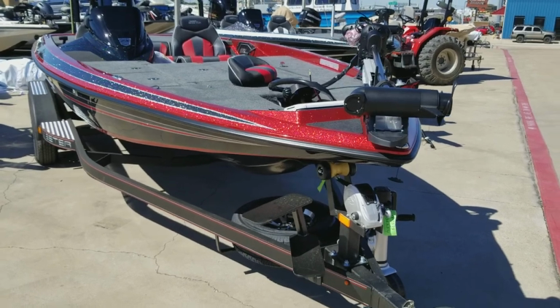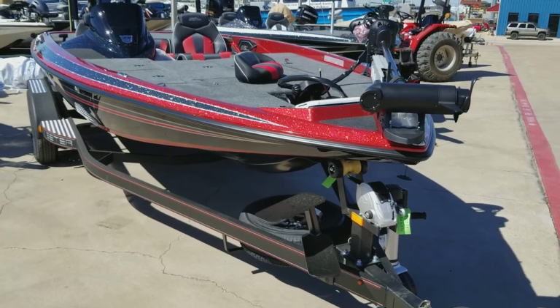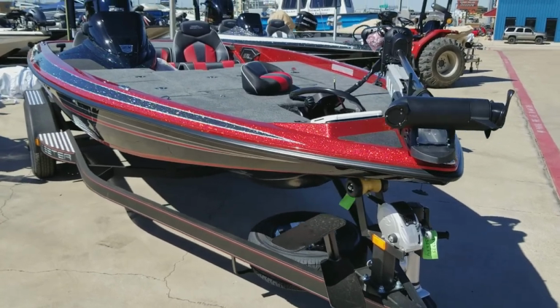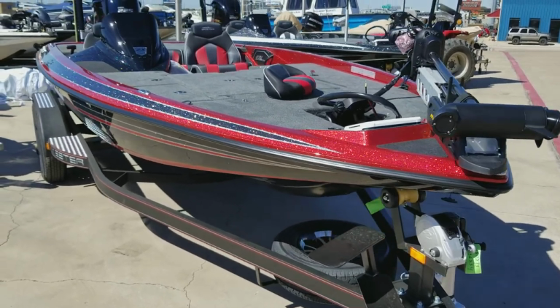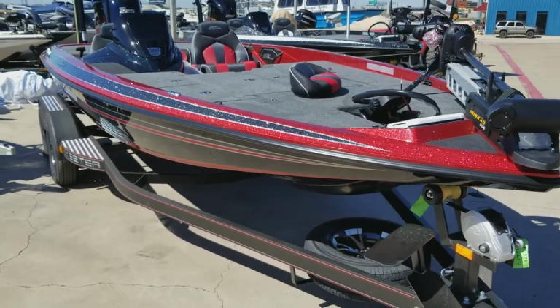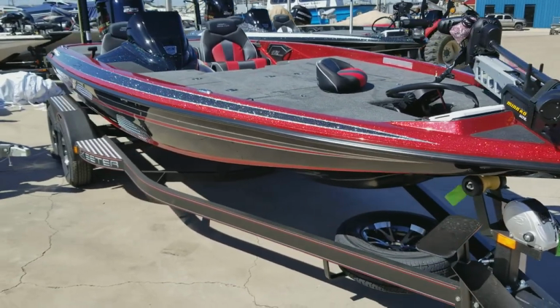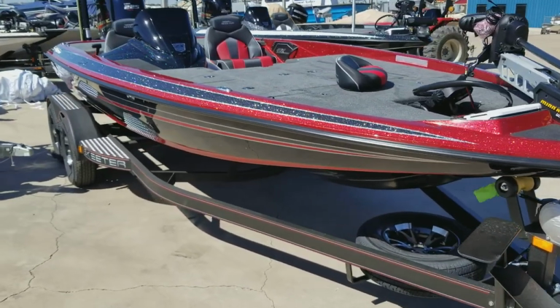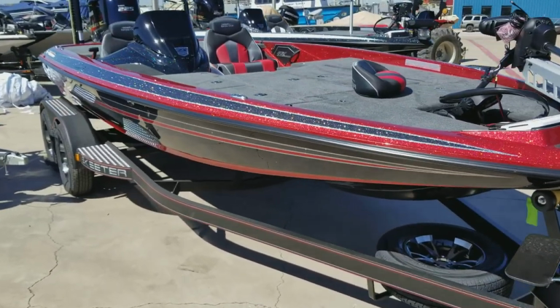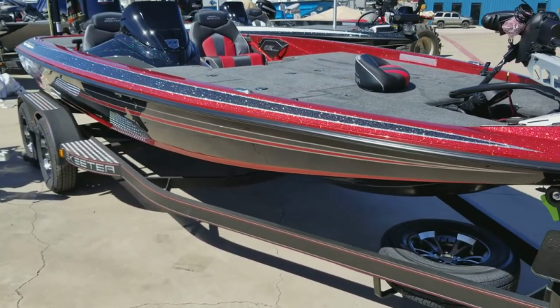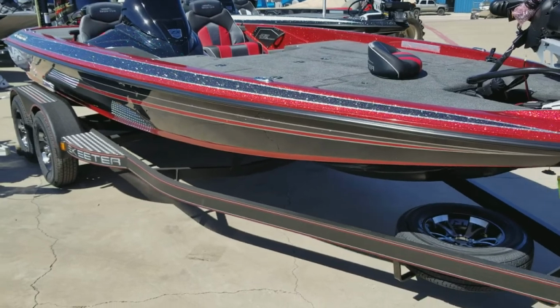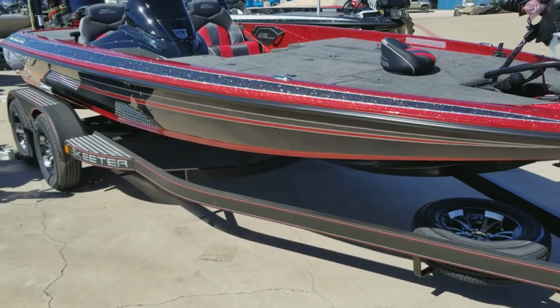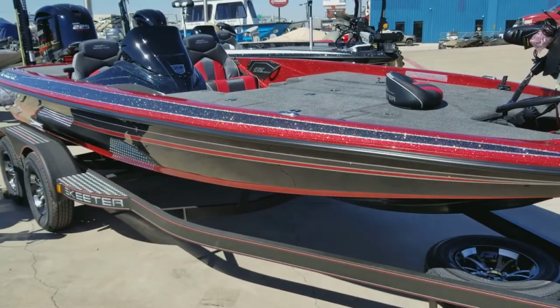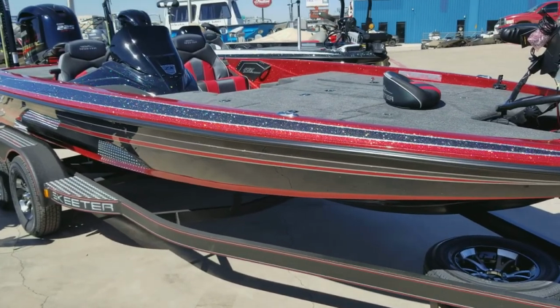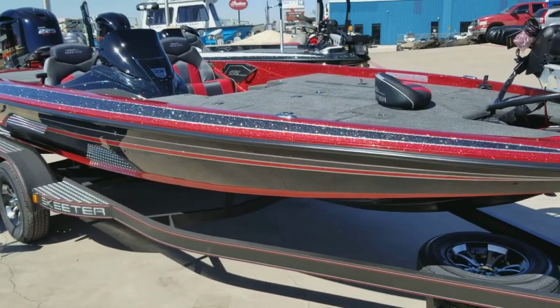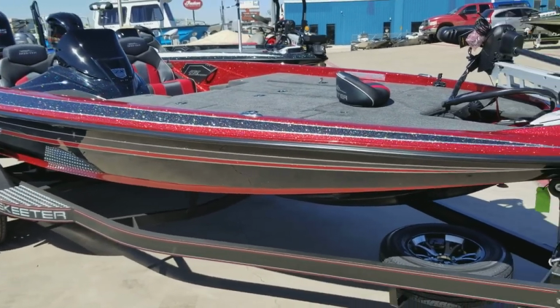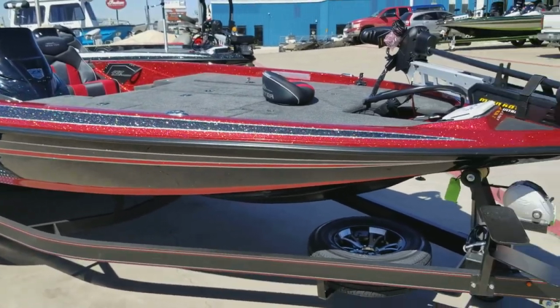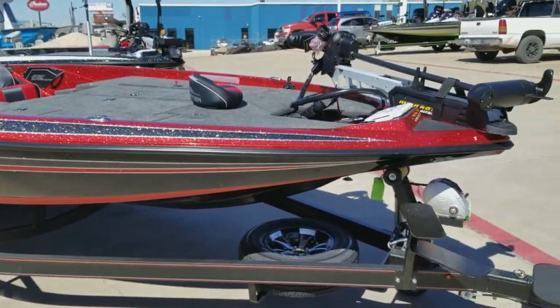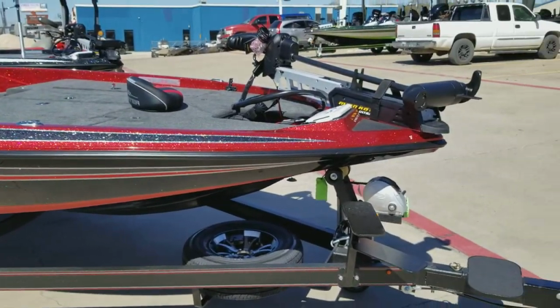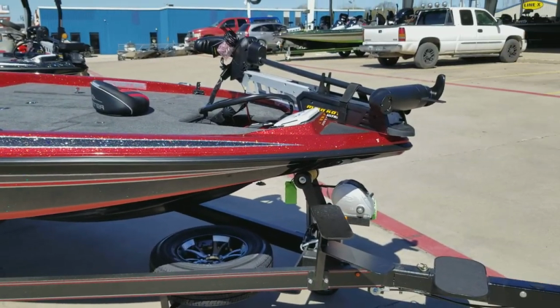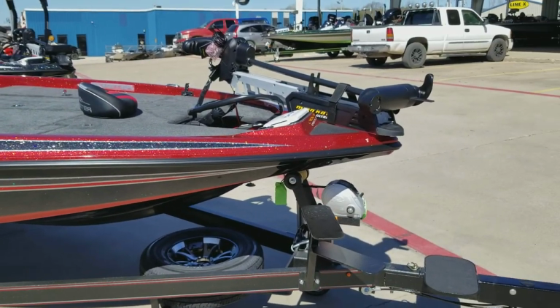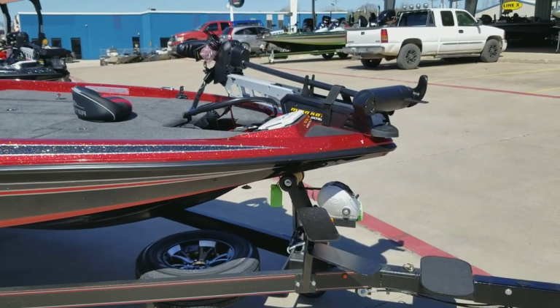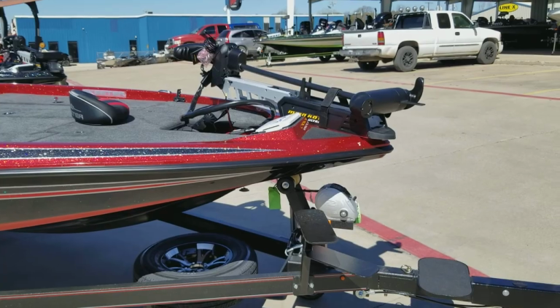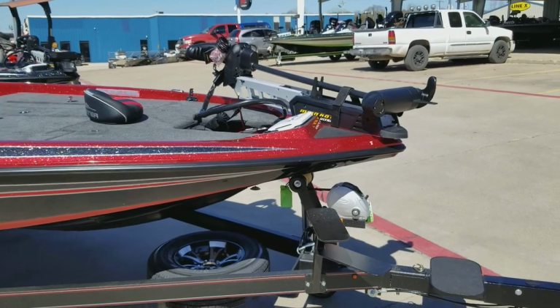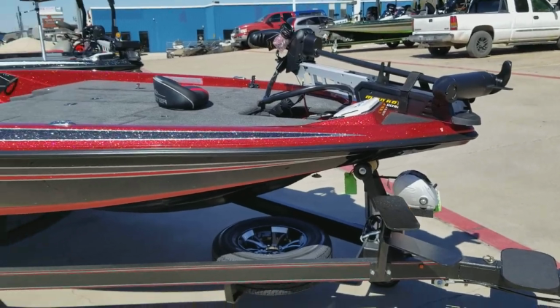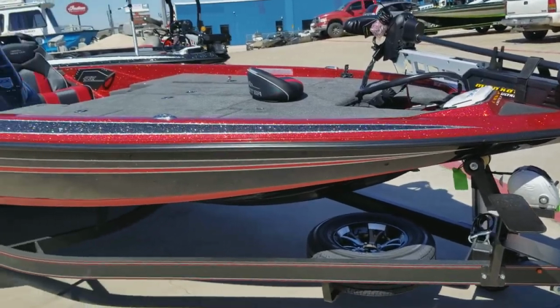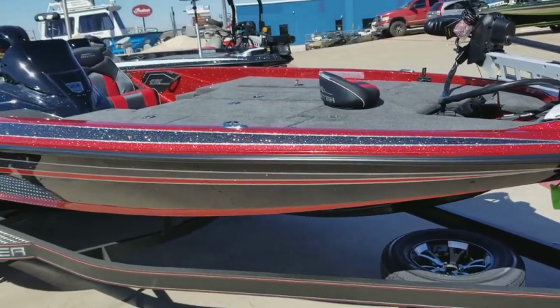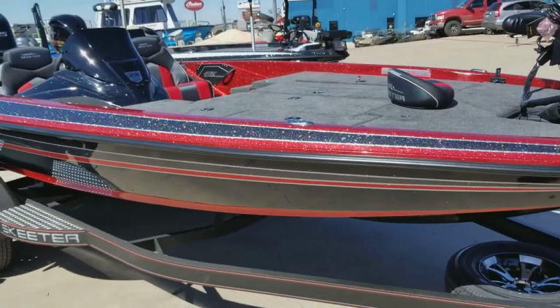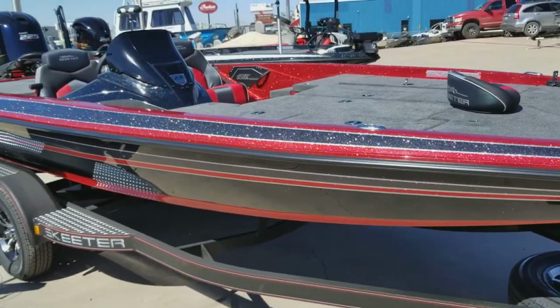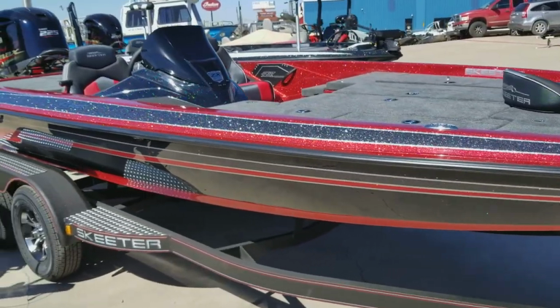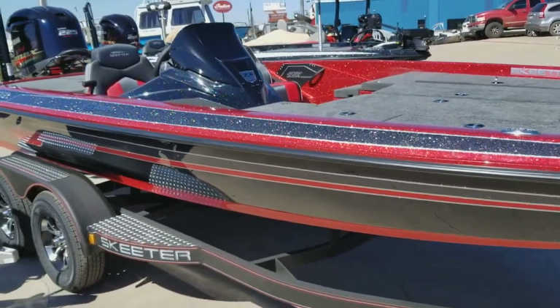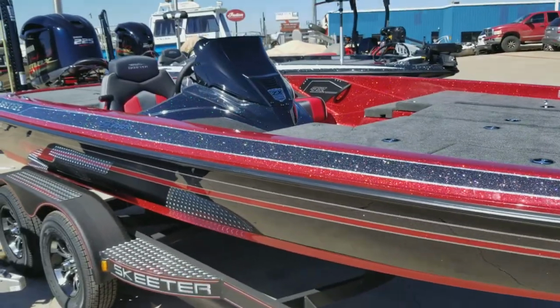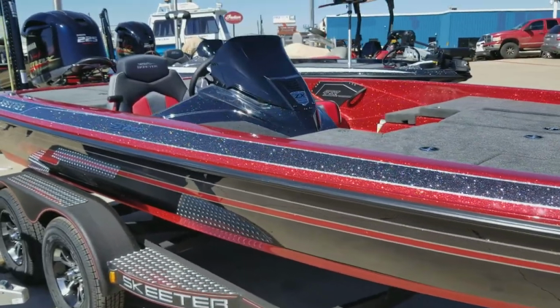2018 Skeeter ZX Series 225. It's brand new, just on the lot. It's got the Minn Kota Ultrex upgrade — that is not the standard trolling motor; it is an upgrade.